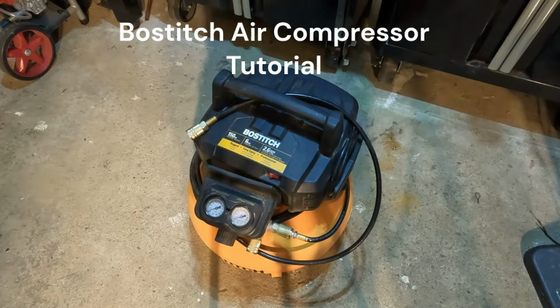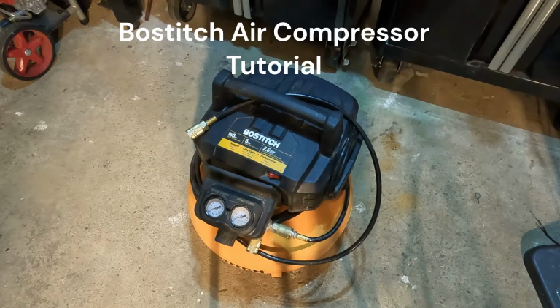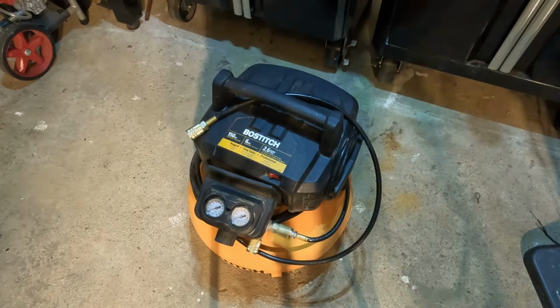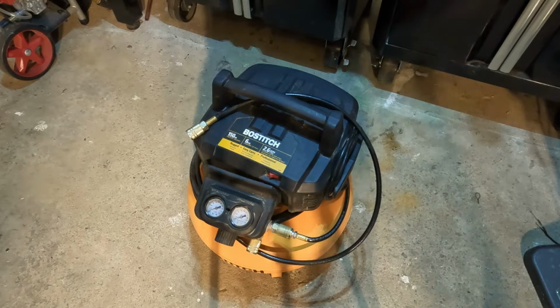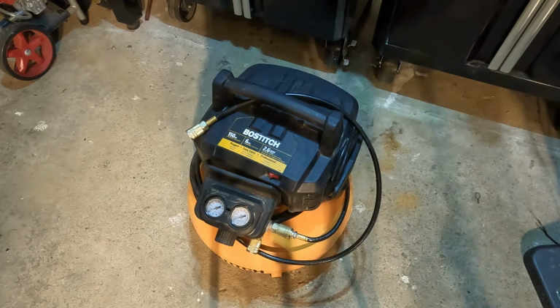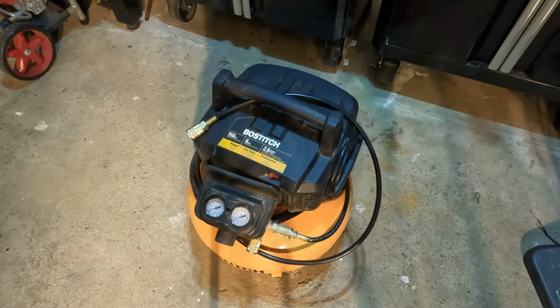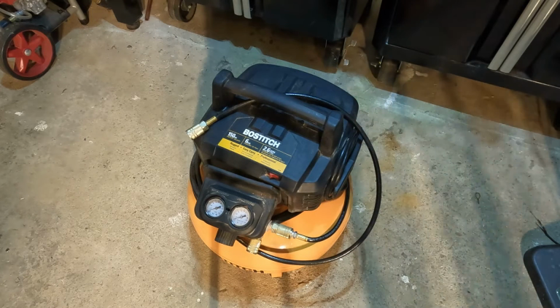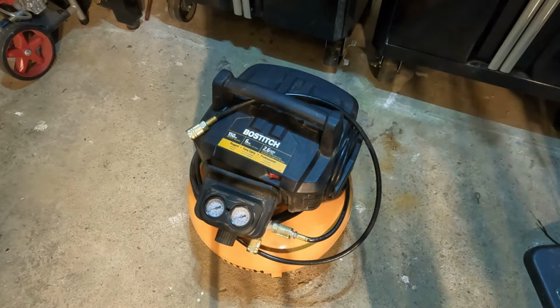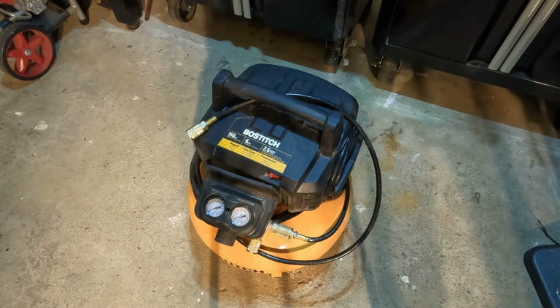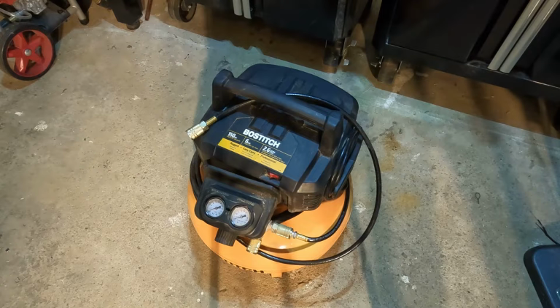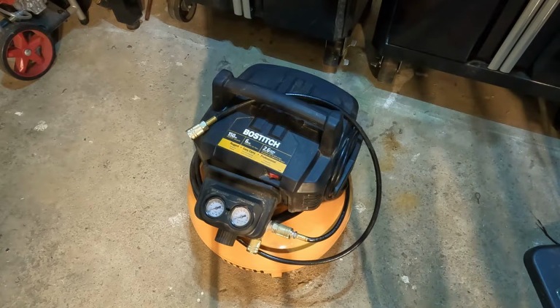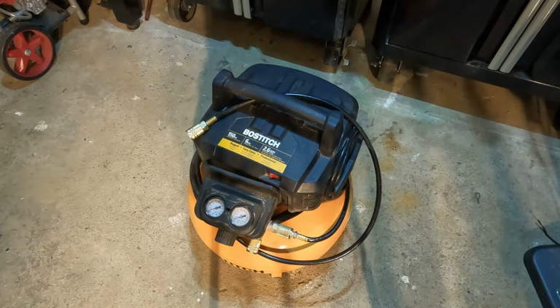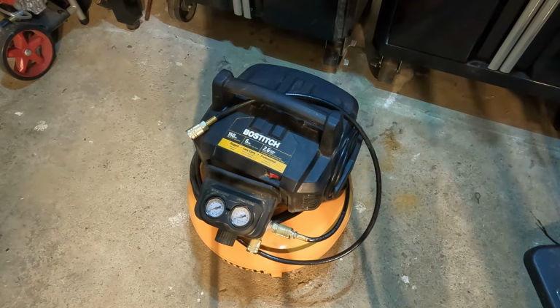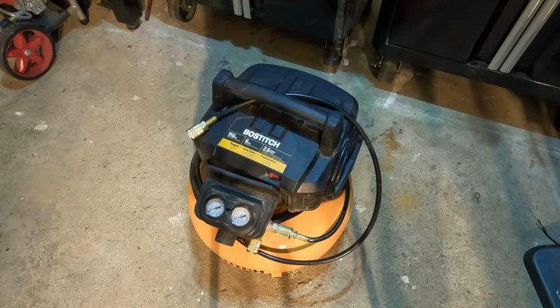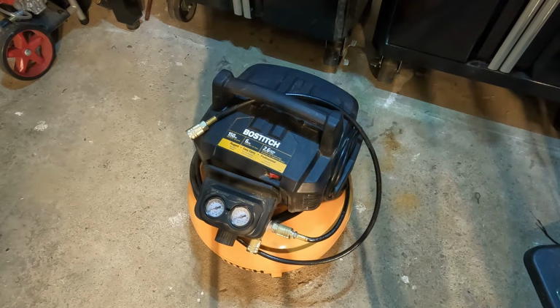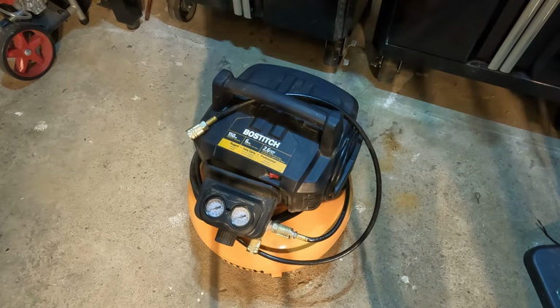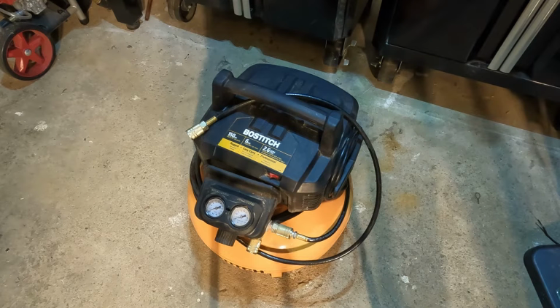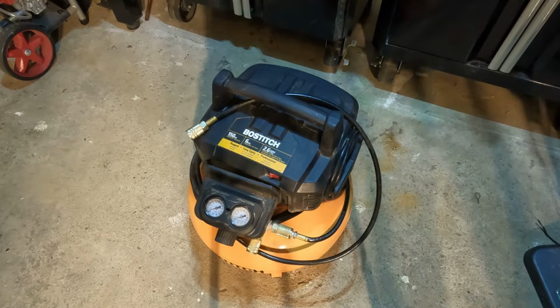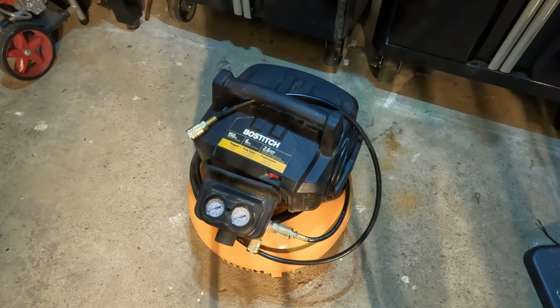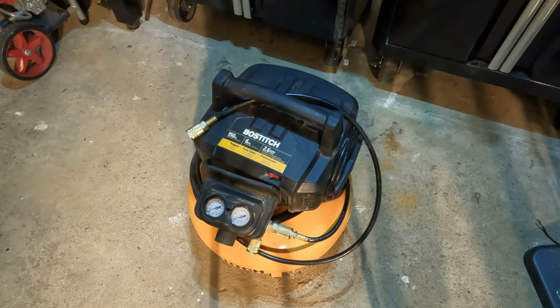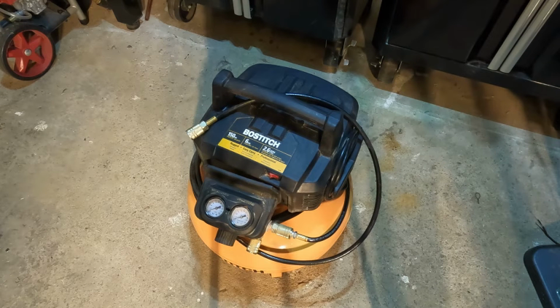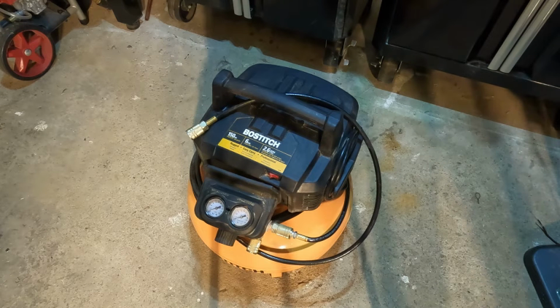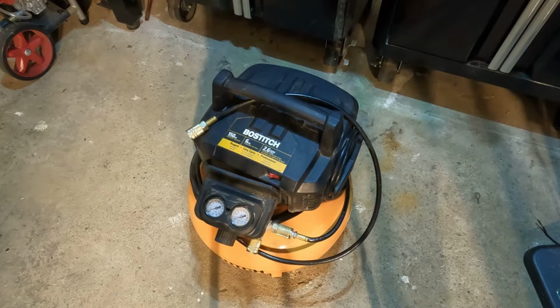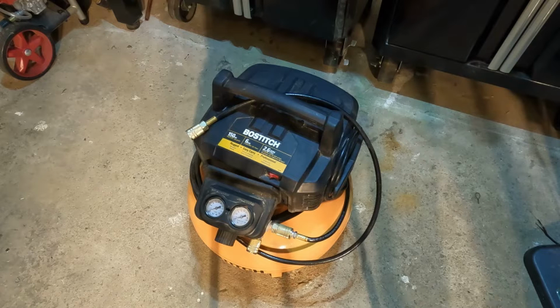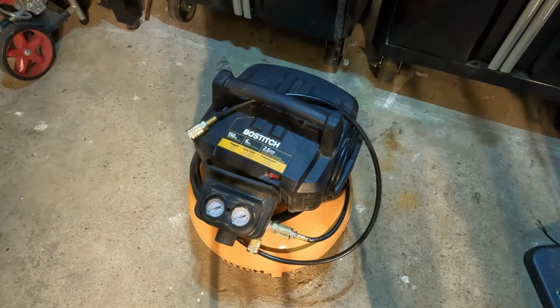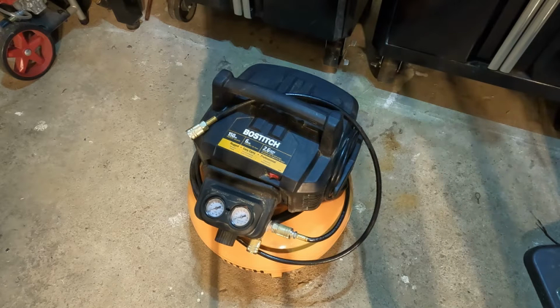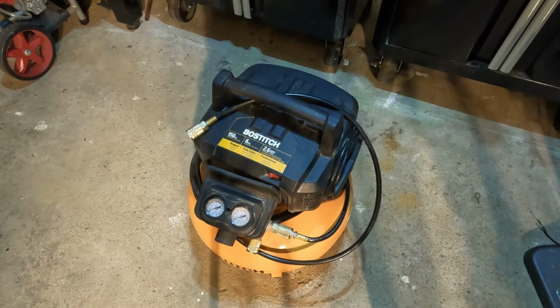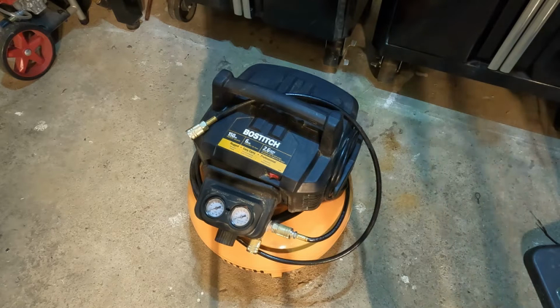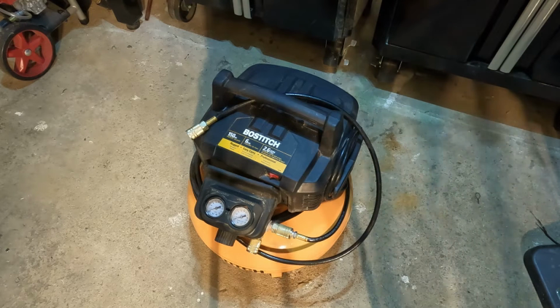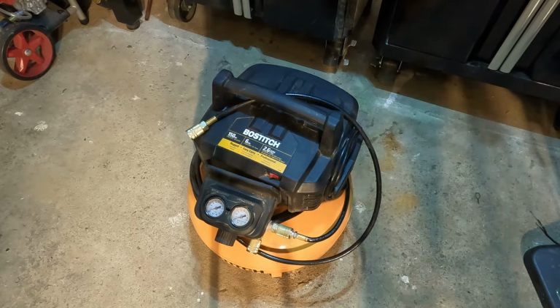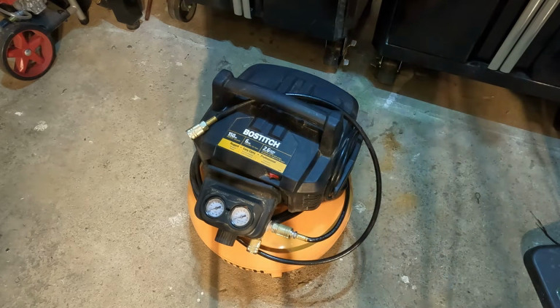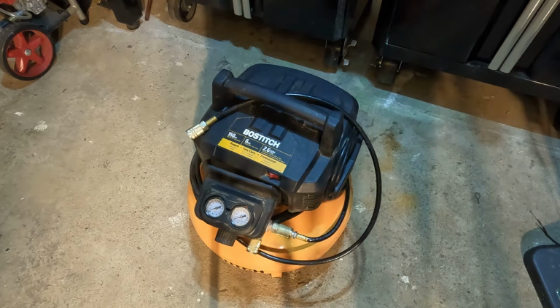What's up guys, Matt here with Fix Anything Save Money. Today we're going to be doing a walkthrough of the Boss 6-gallon air compressor — it's 150 PSI. We'll go through the basic features of this, how to use it, and what it comes with.